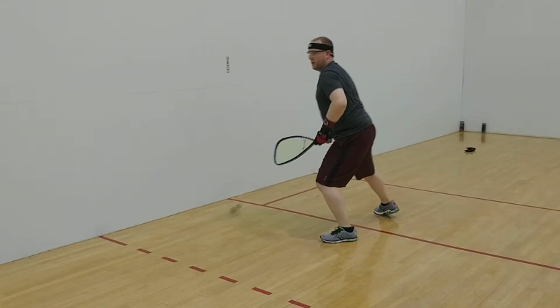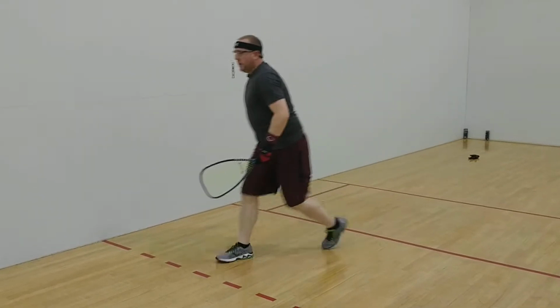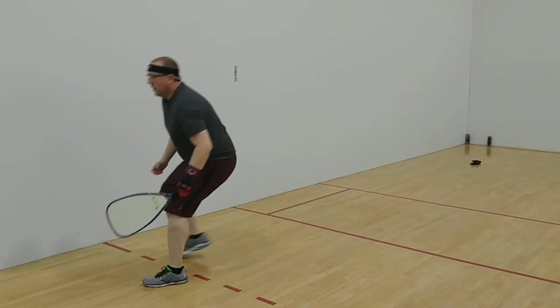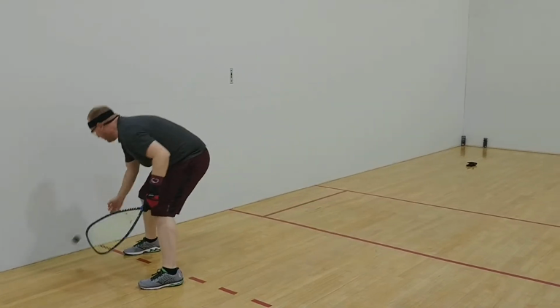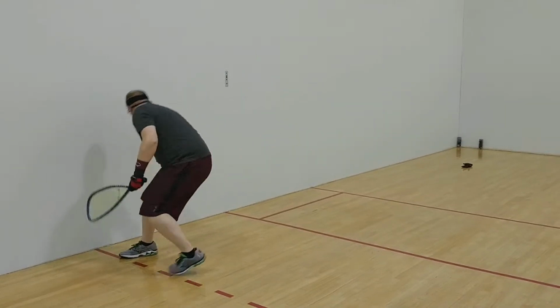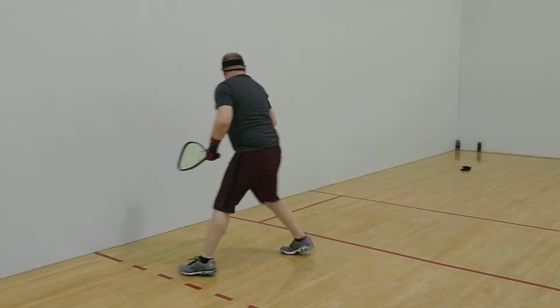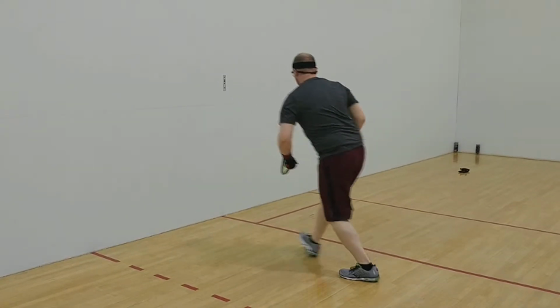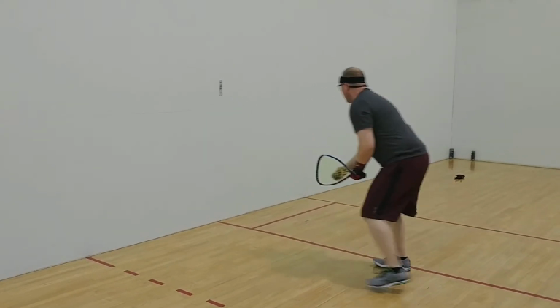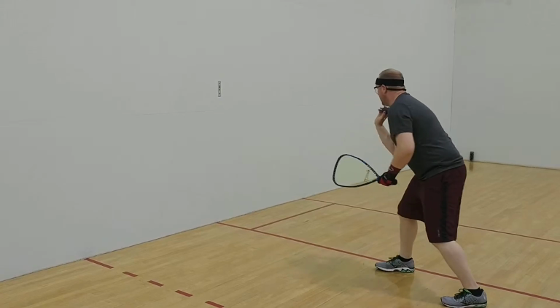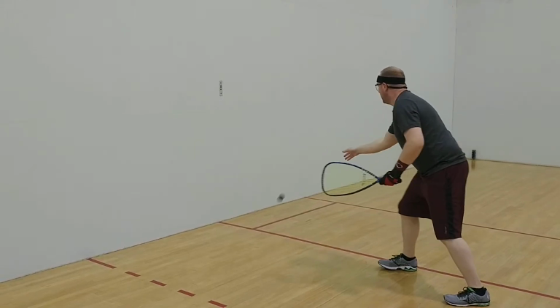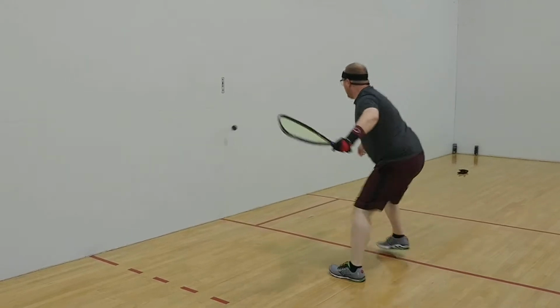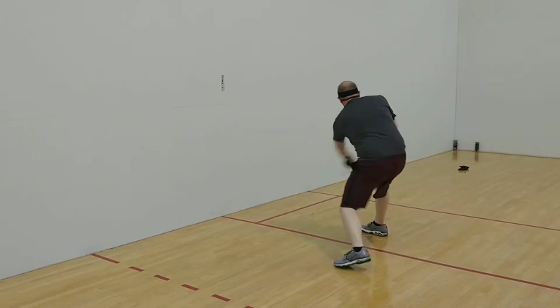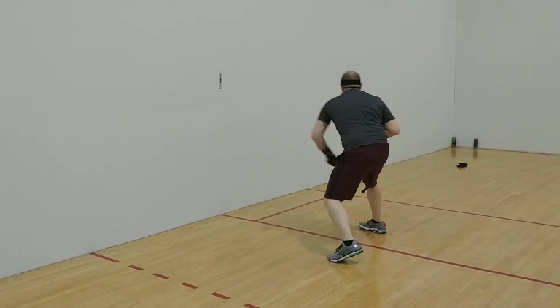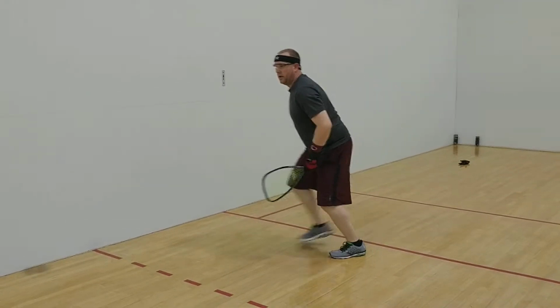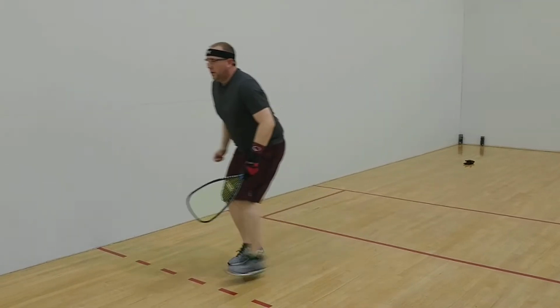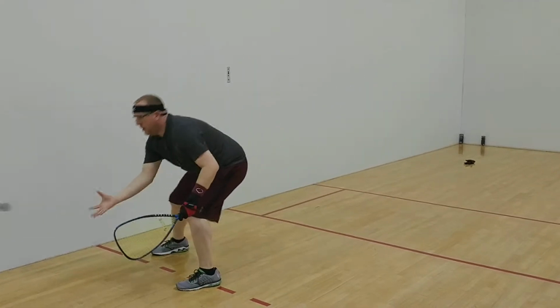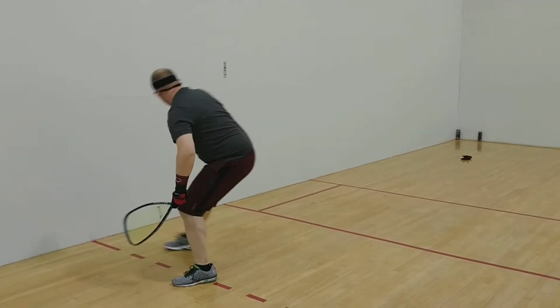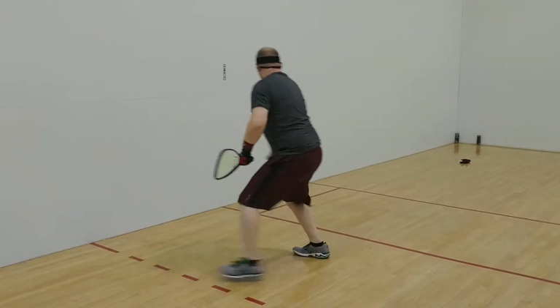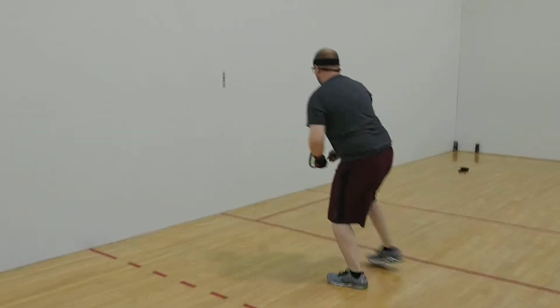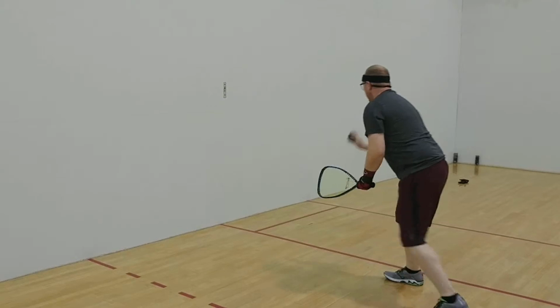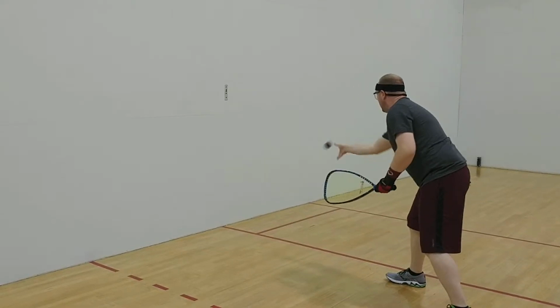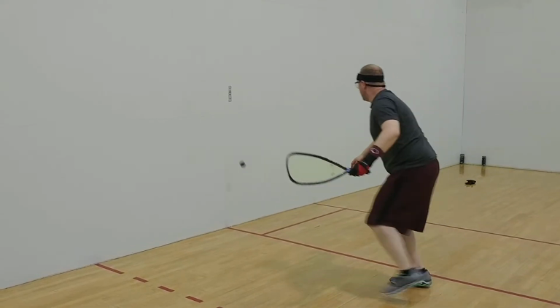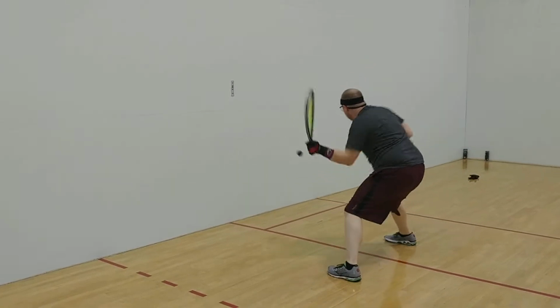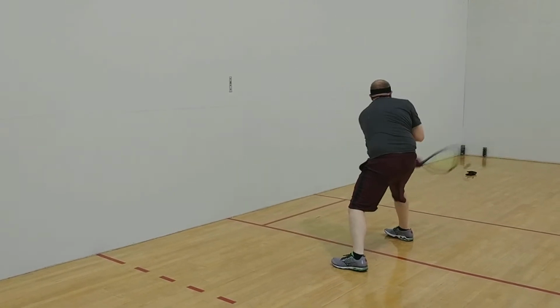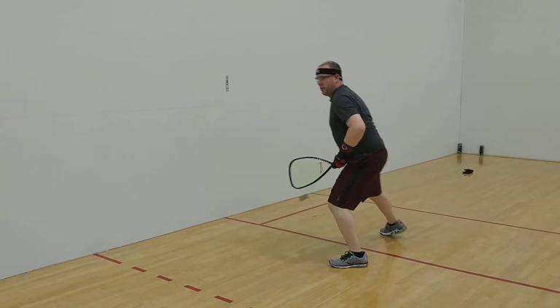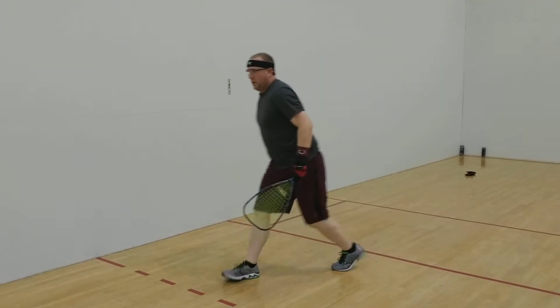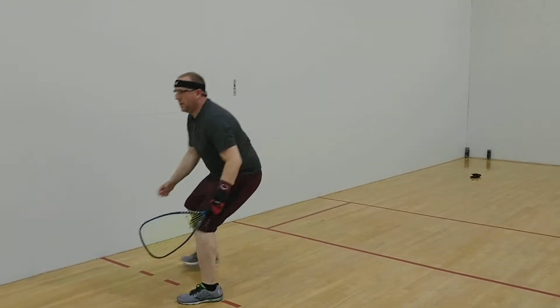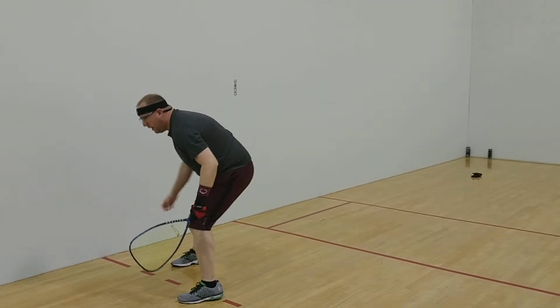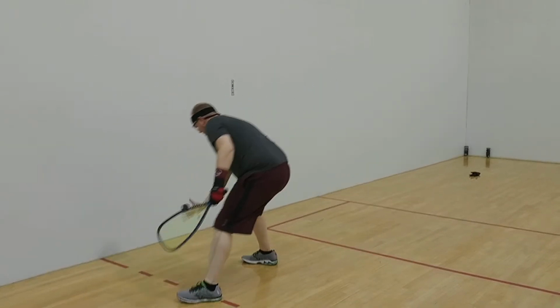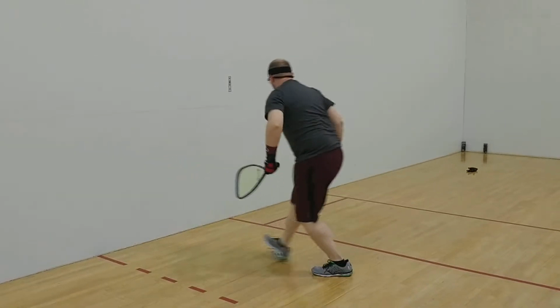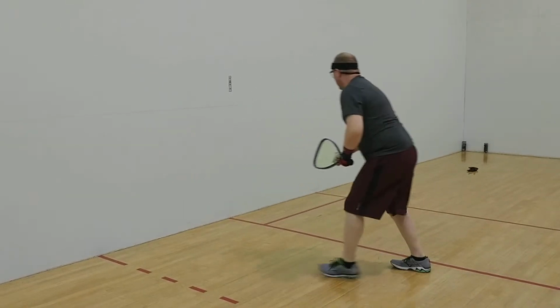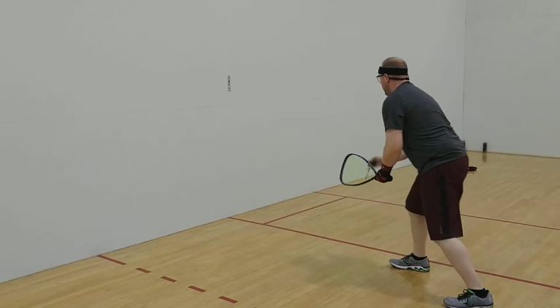That's not bad. Come on. Make a good stroke. Give me the best stroke you got. 40 seconds. That's great. 35 seconds. Go, go, go. Come on. Make a clean shot. Give me a good backswing.